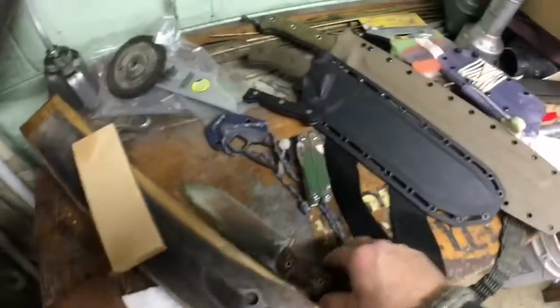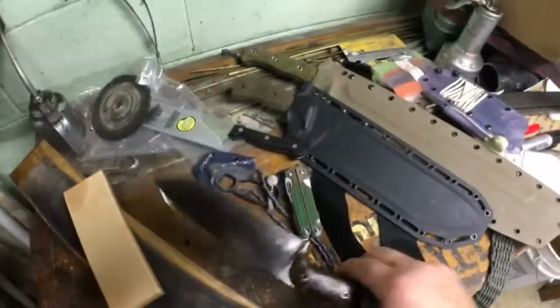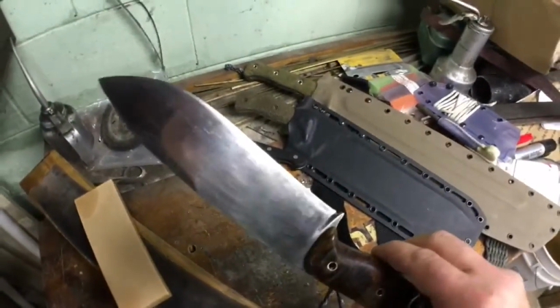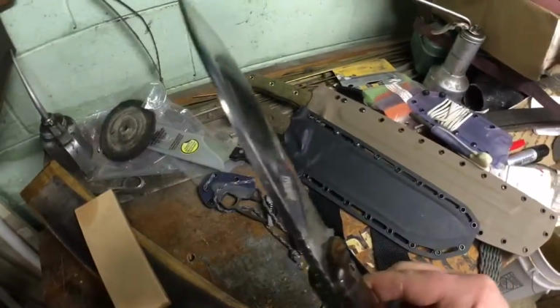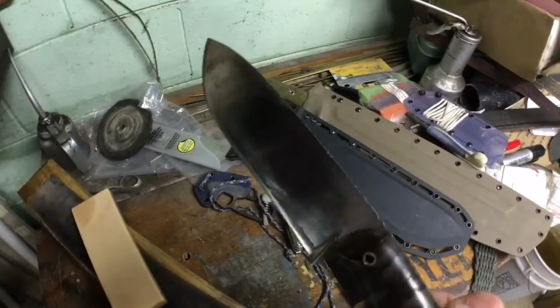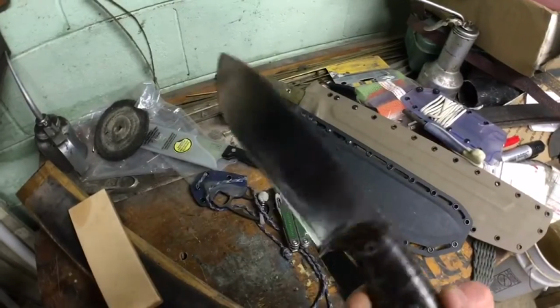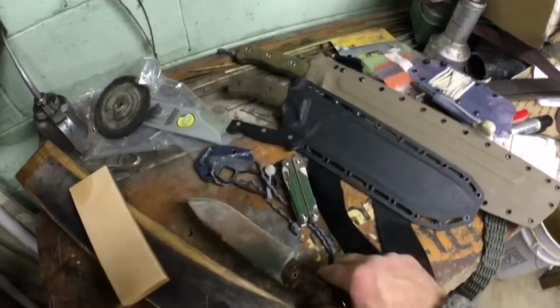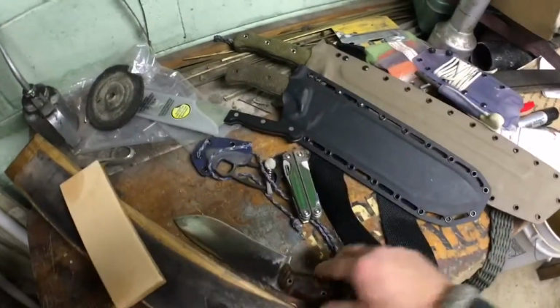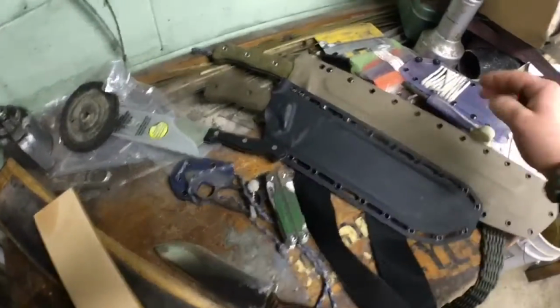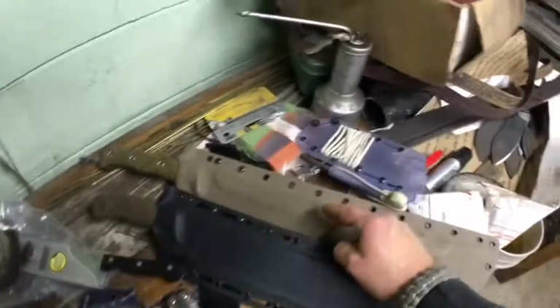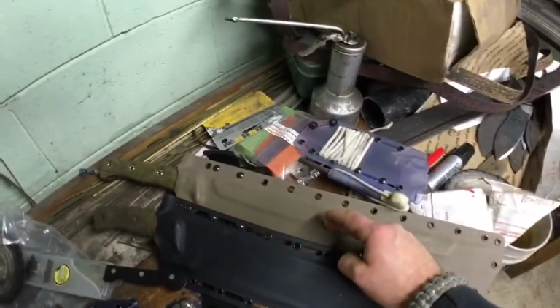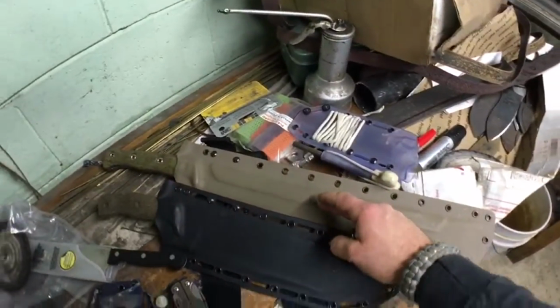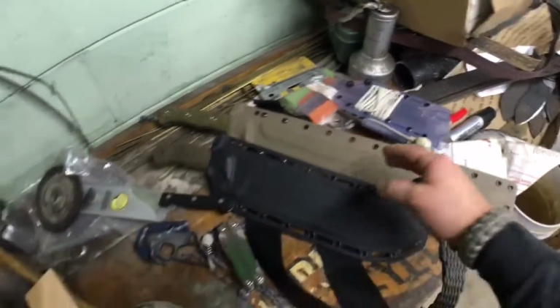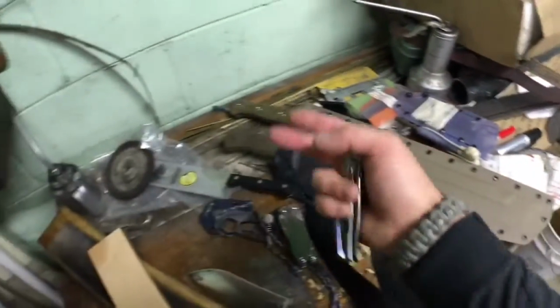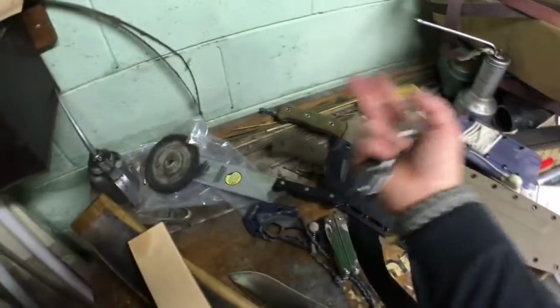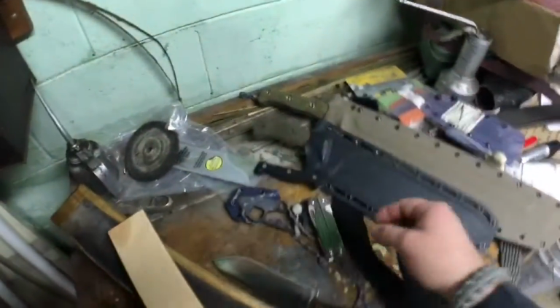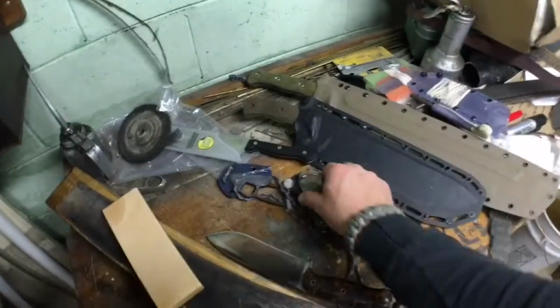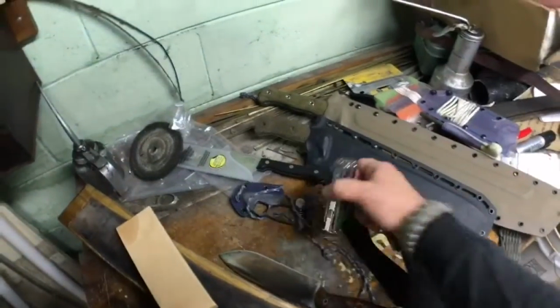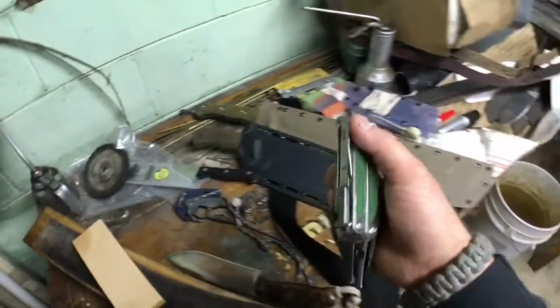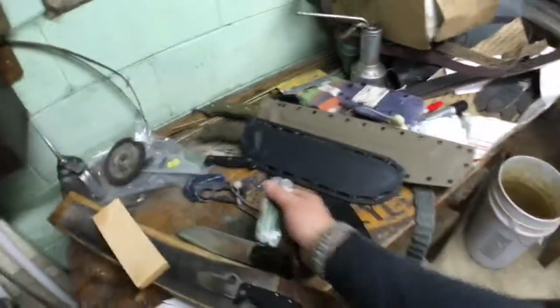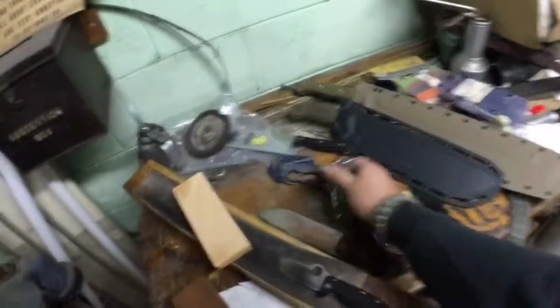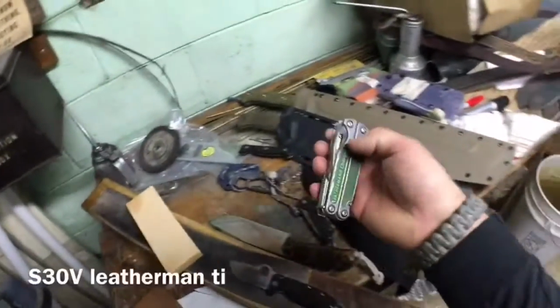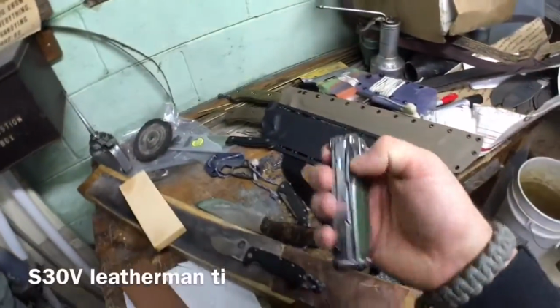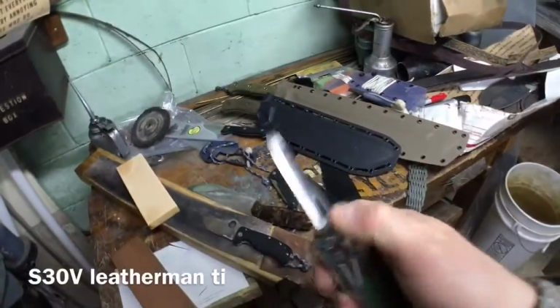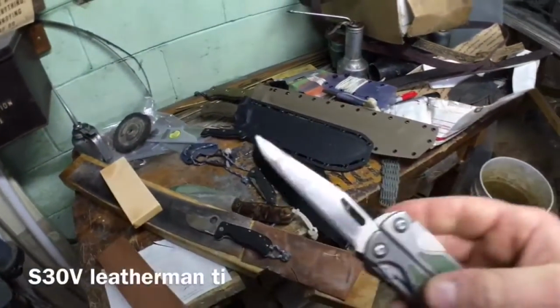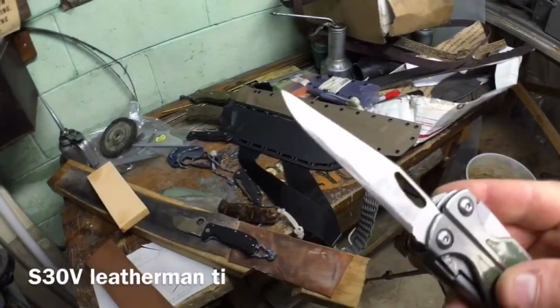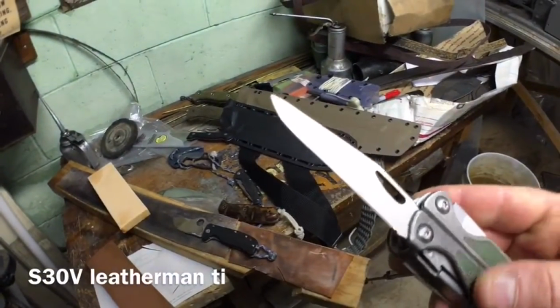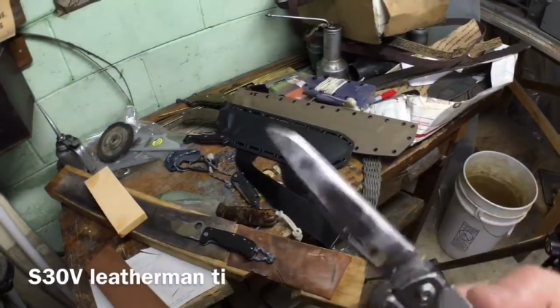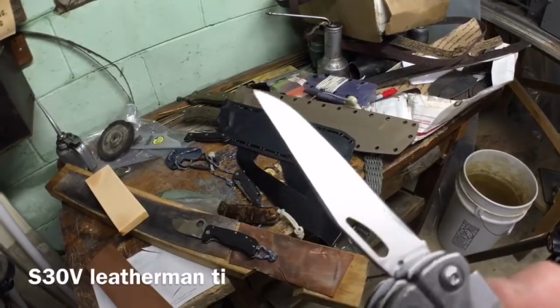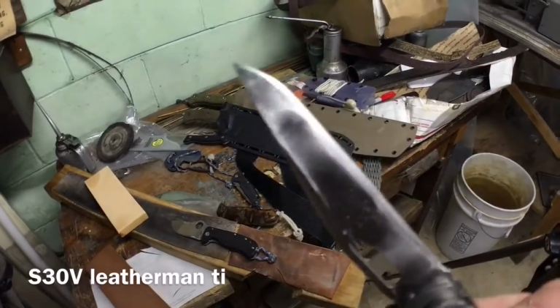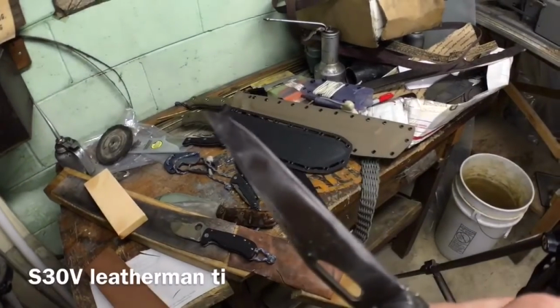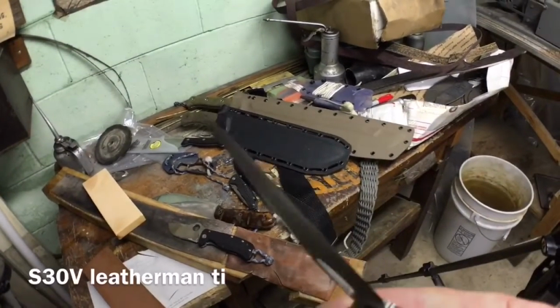This is Z-Ware at 60.5 Rockwell. That's 3V at 61 Rockwell. Kitchen knives. S30V. Leatherman — they really reduced the edge on this, but it cuts fantastic.